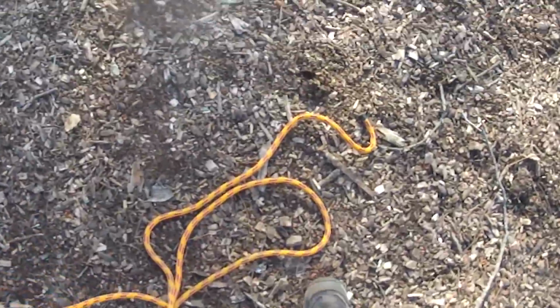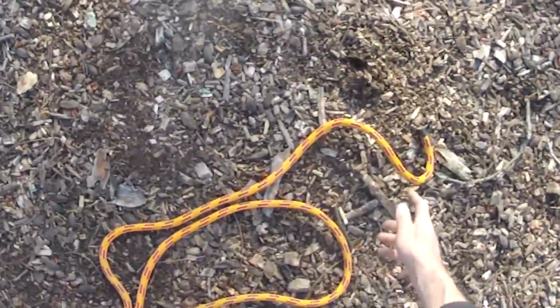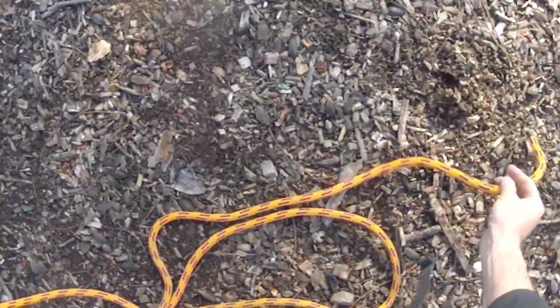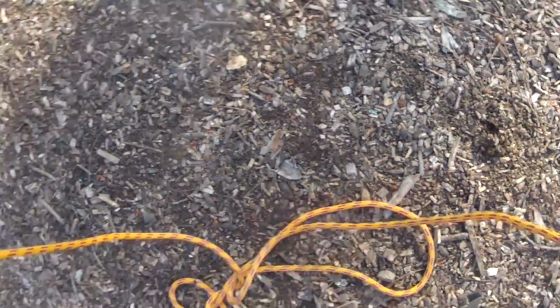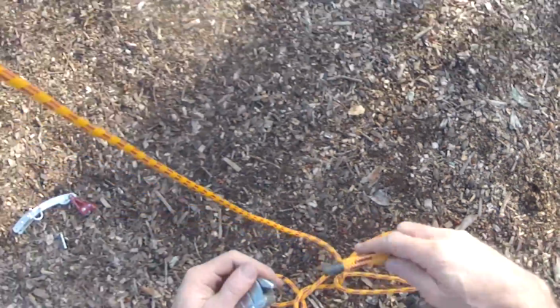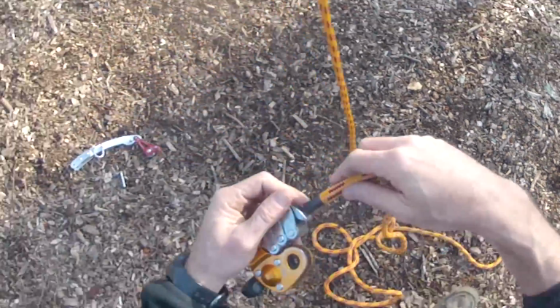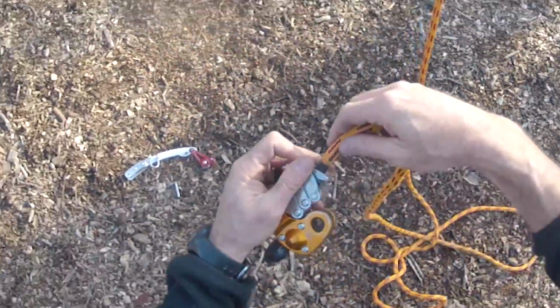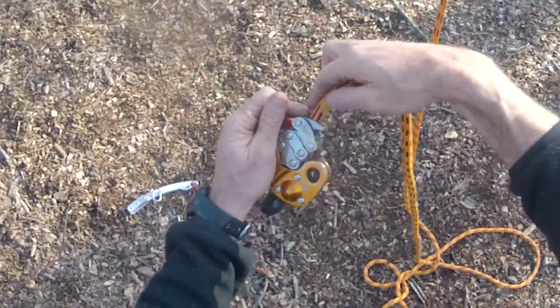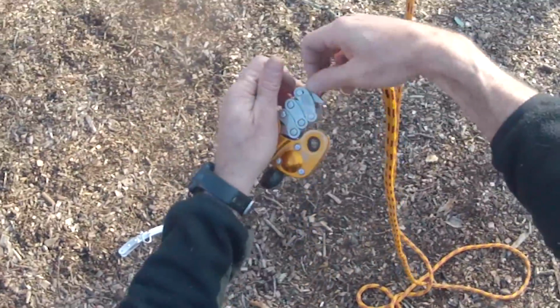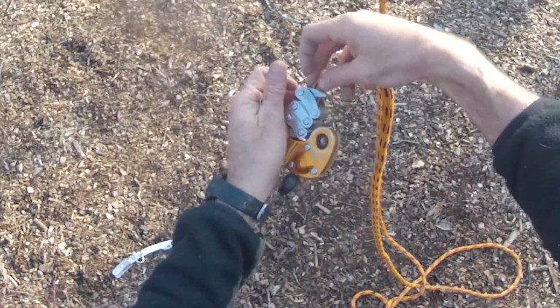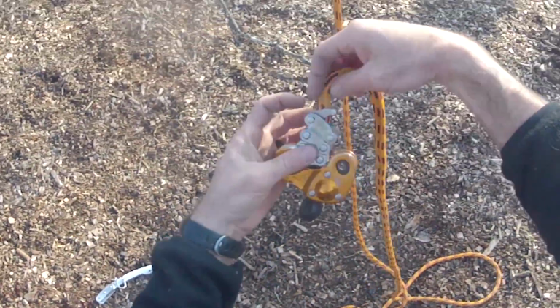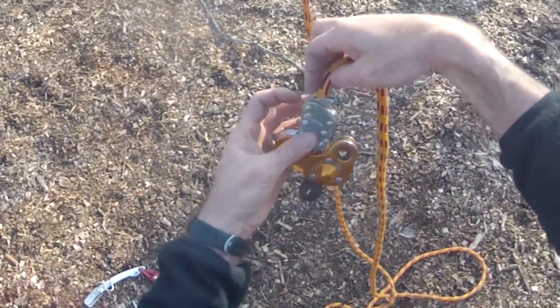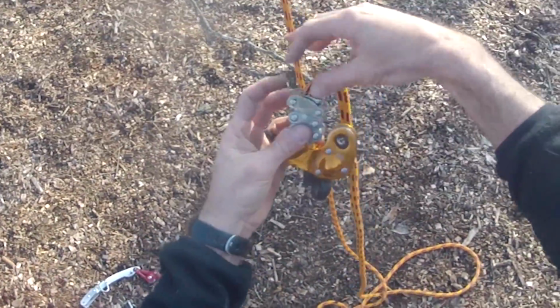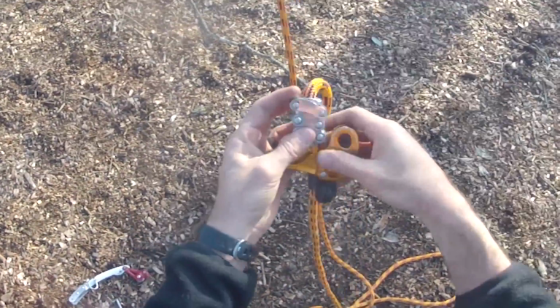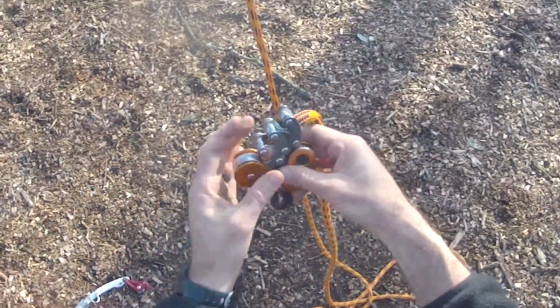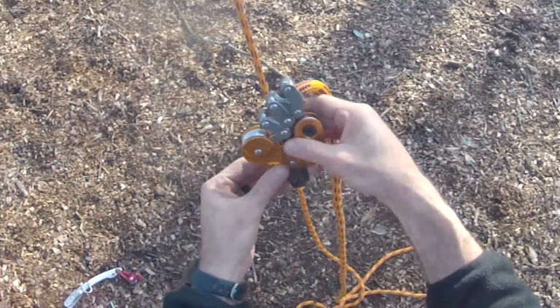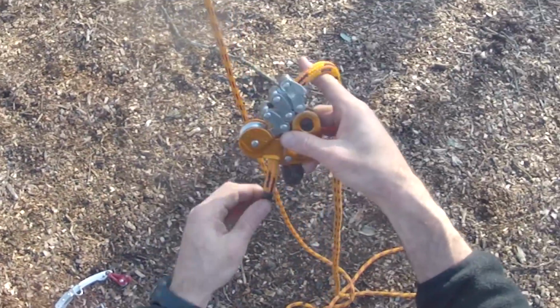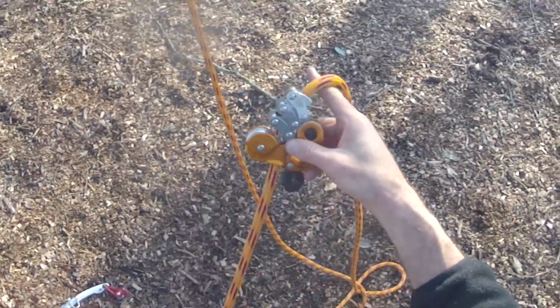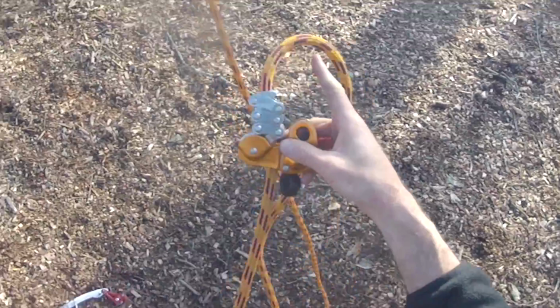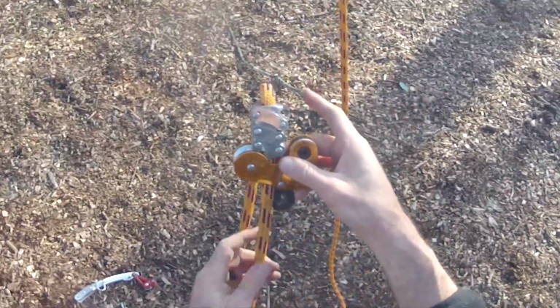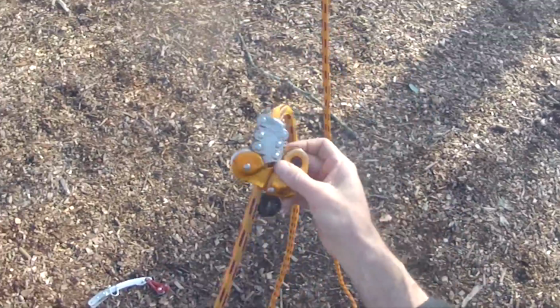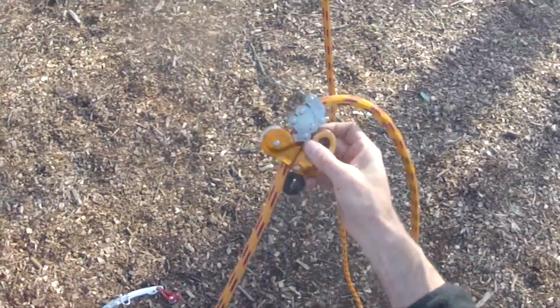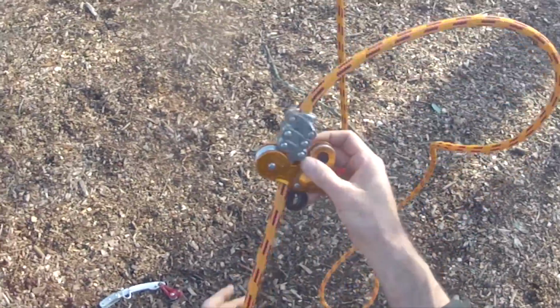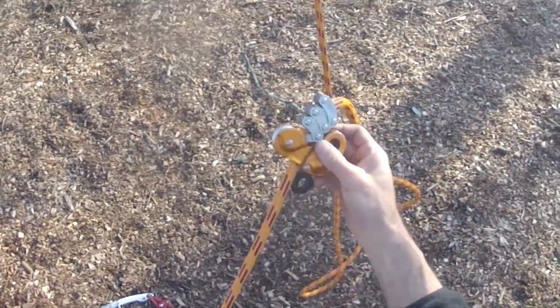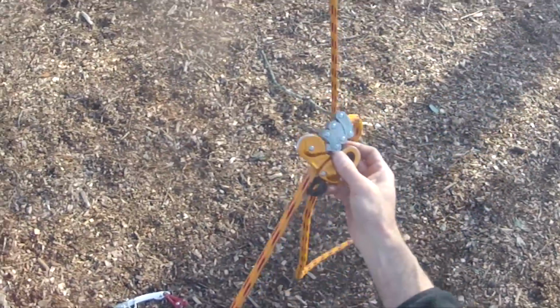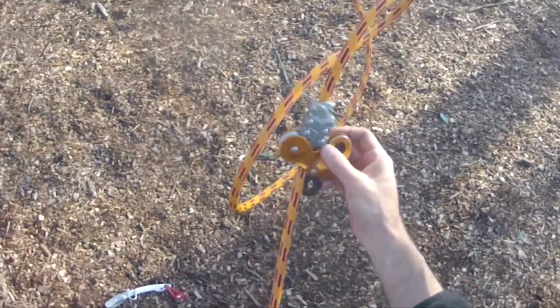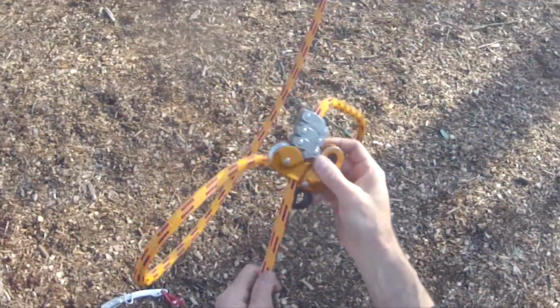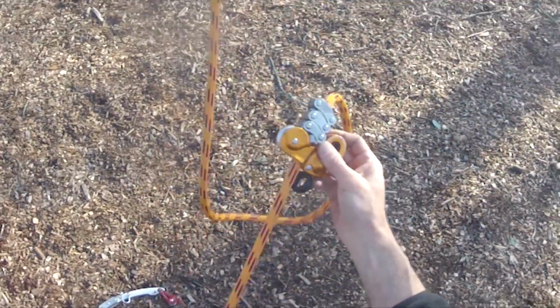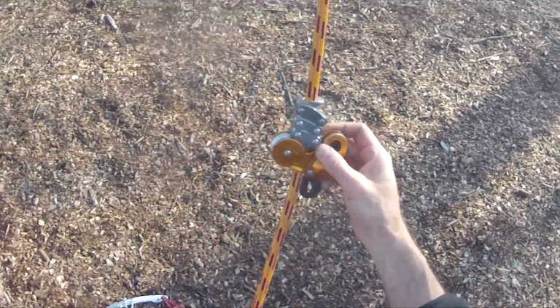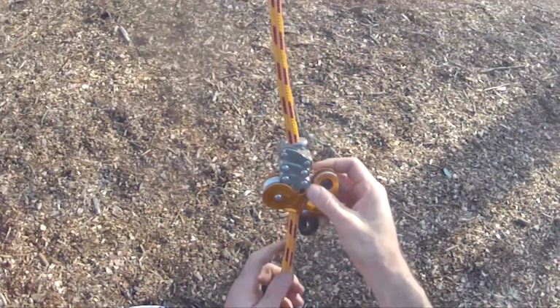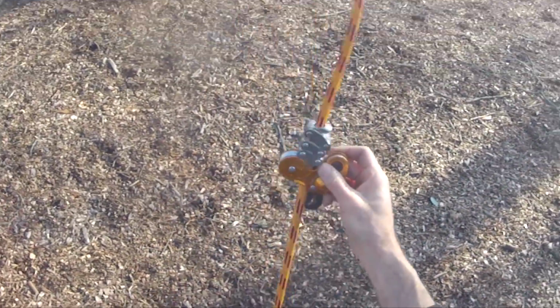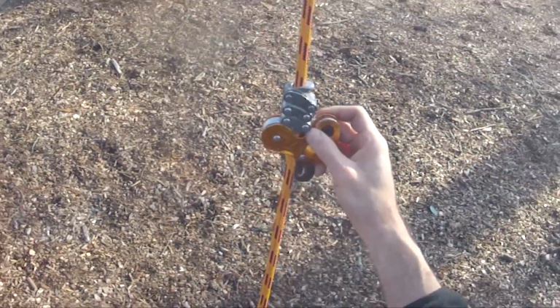The zag wrench tether is an experimental aluminum tether for combining the benefits of the Petzl zigzag and the singing tree rope wrench in an SRT setup.